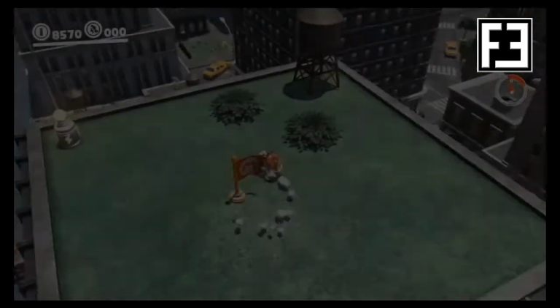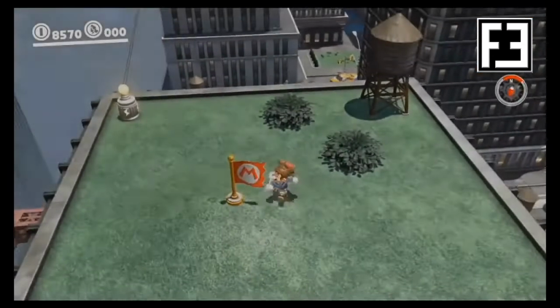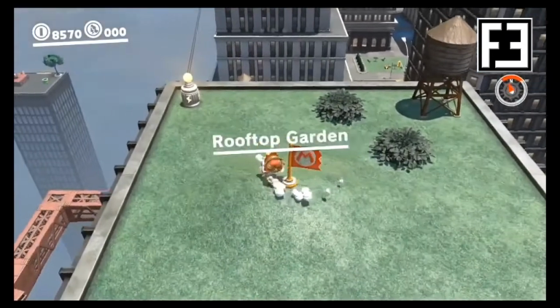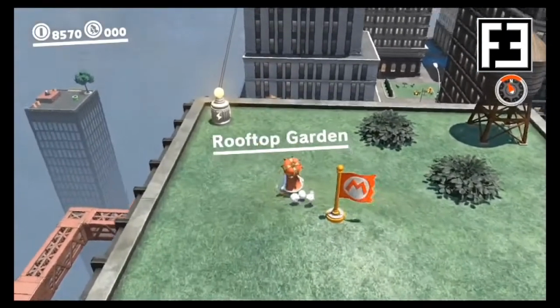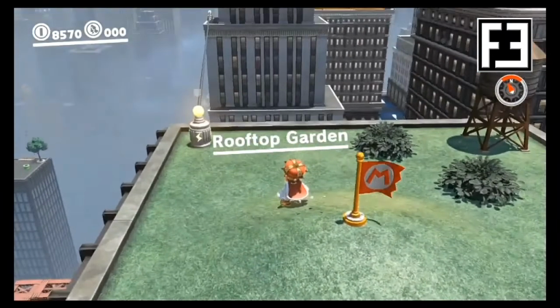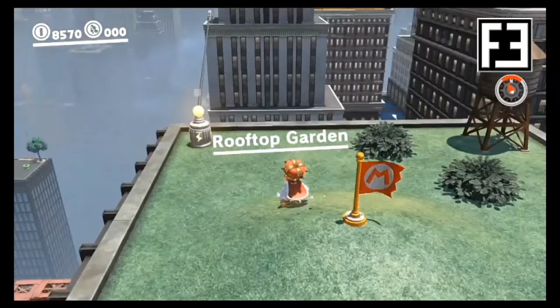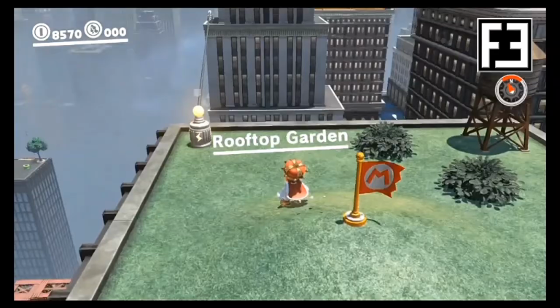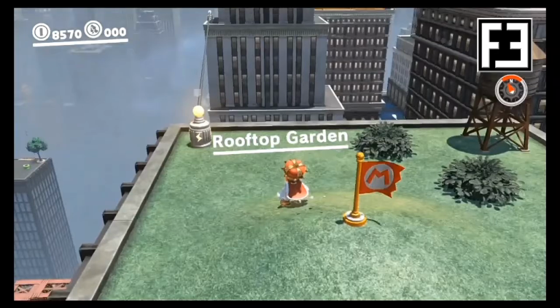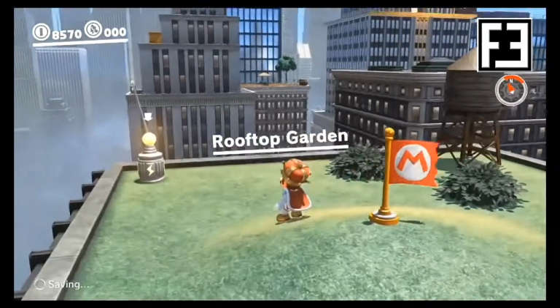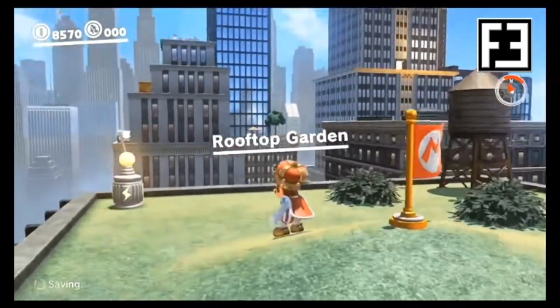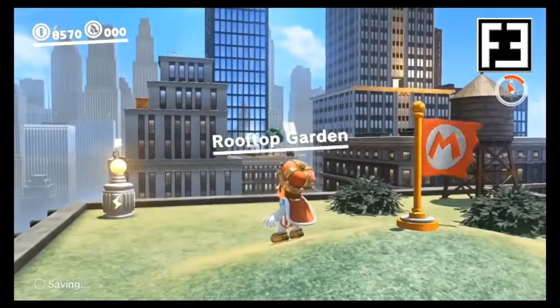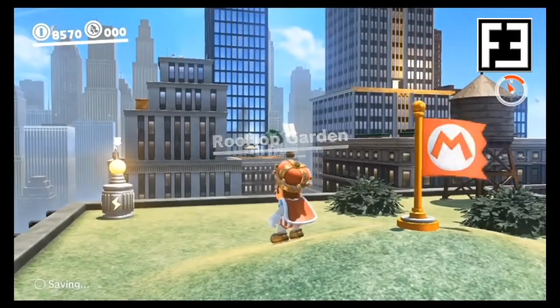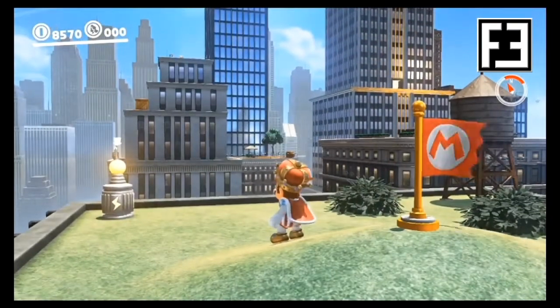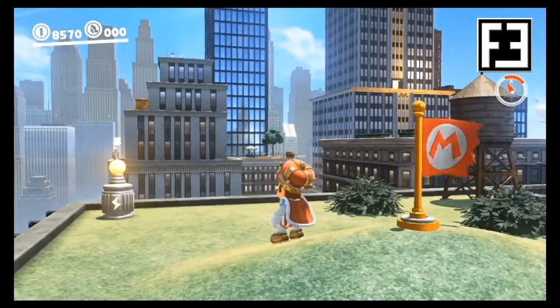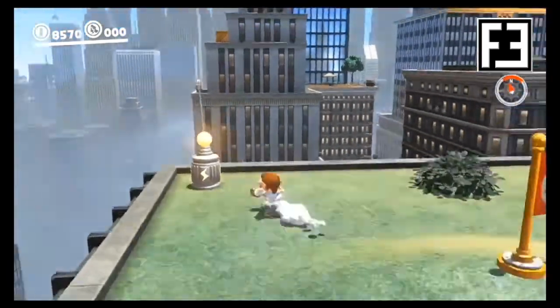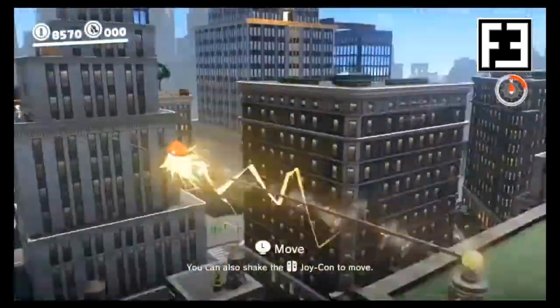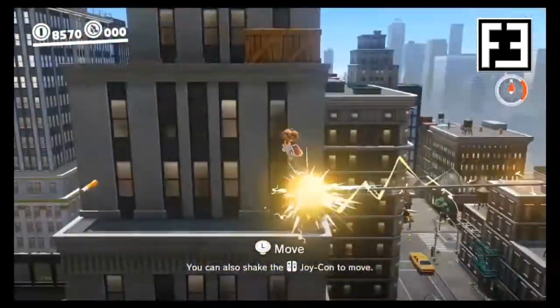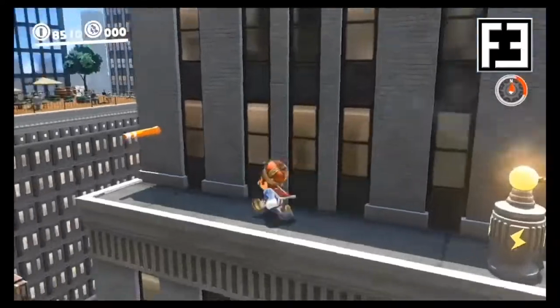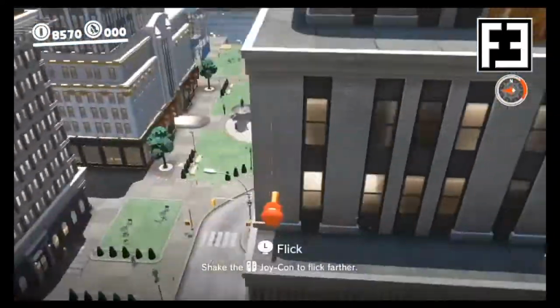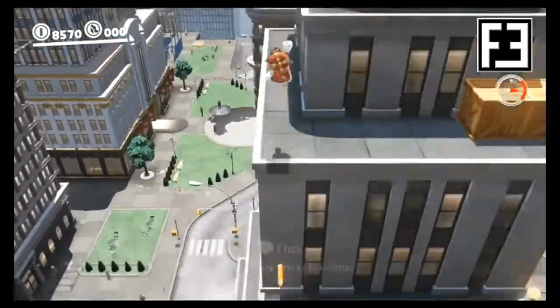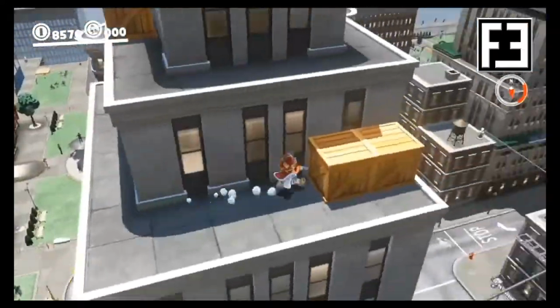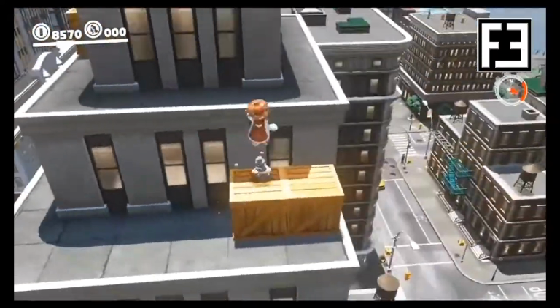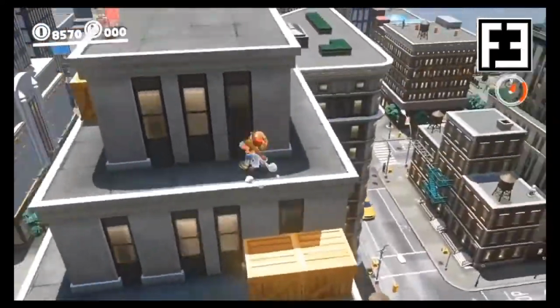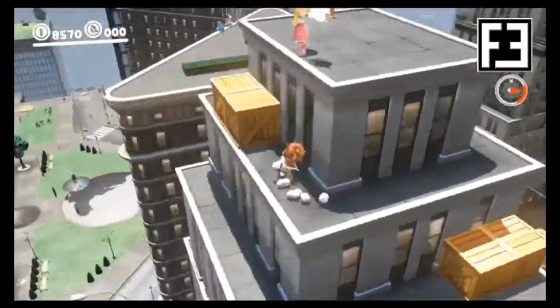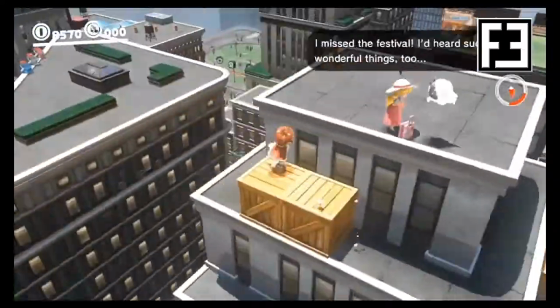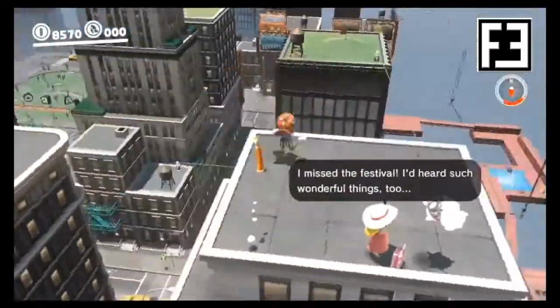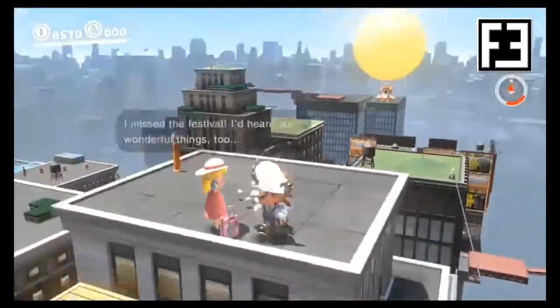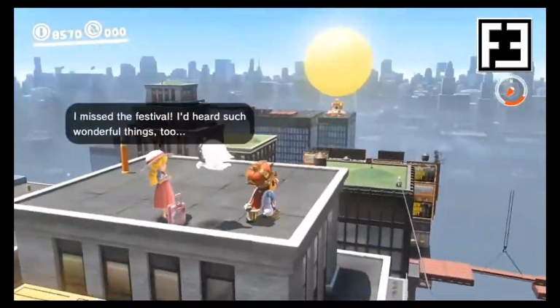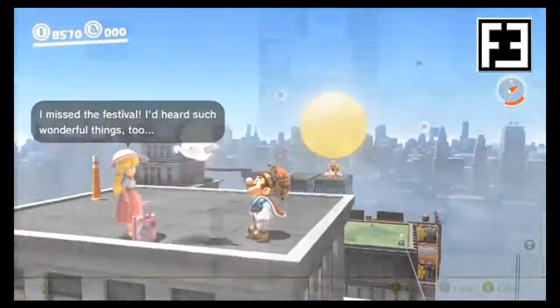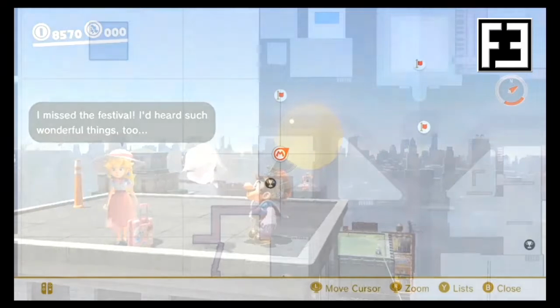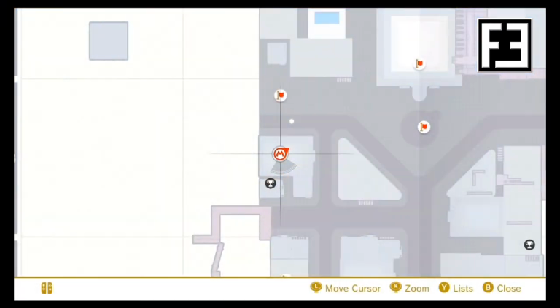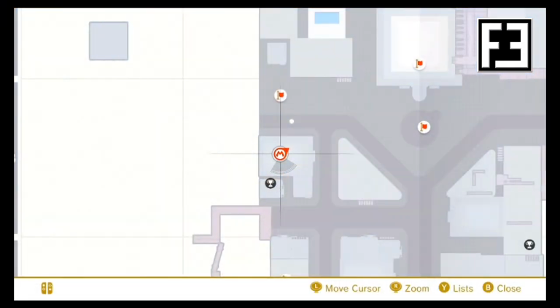Next, in the Metro Kingdom, starting from the rooftop garden, take the electrical wire to the building on the left. Hop onto the cone, fling yourself up, and now make your way up the series of boxes, and we'll find Peach at the top of the building.